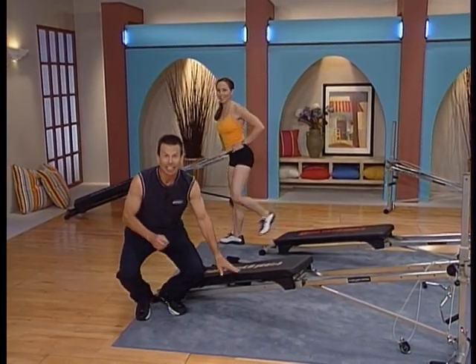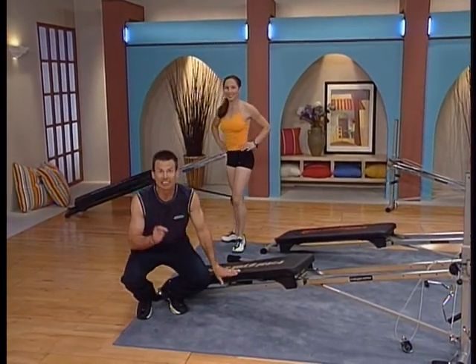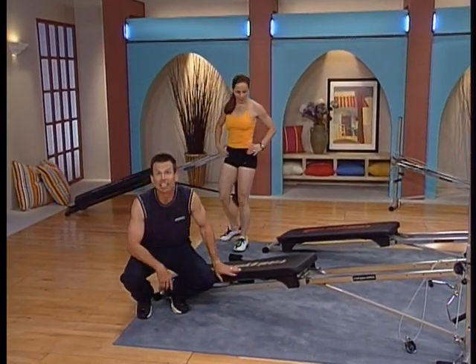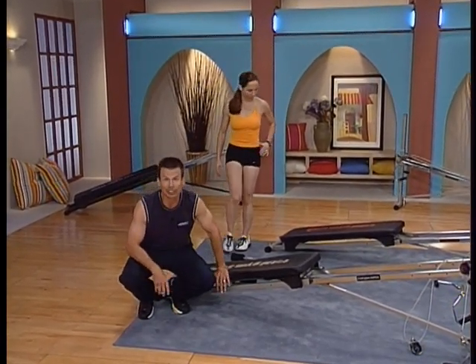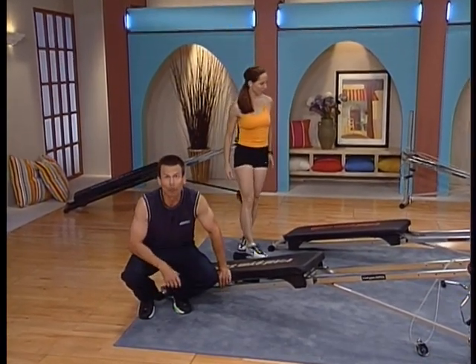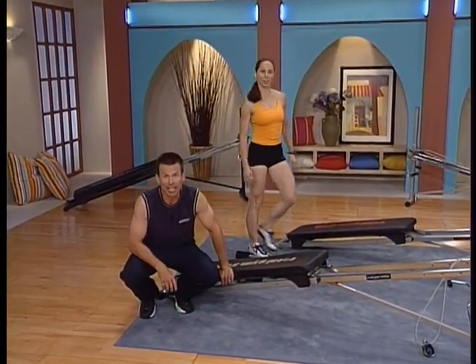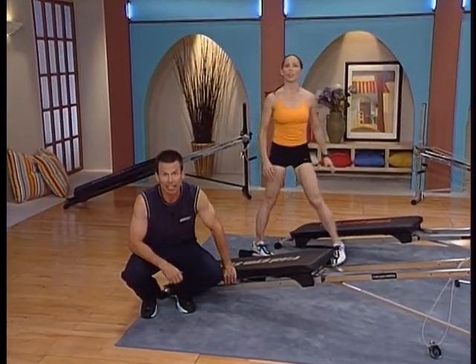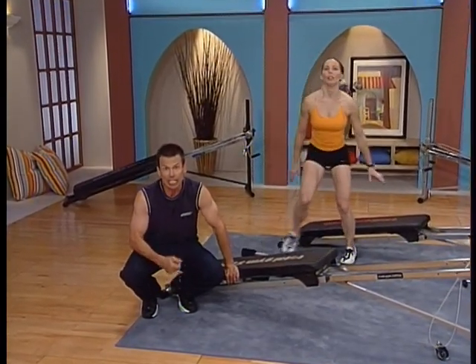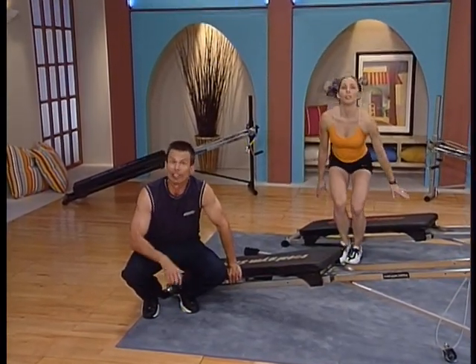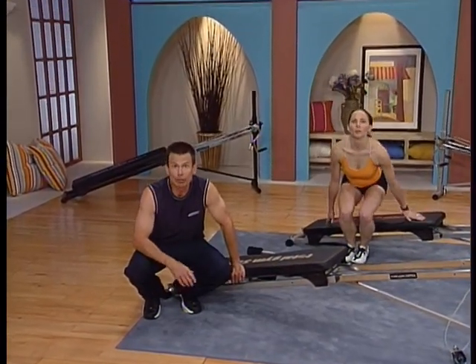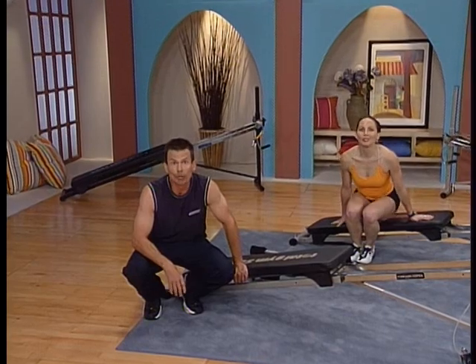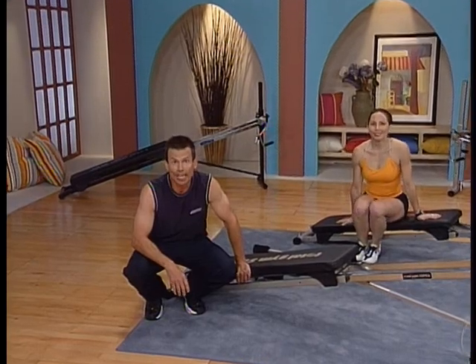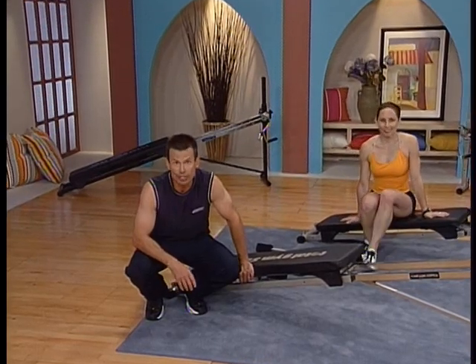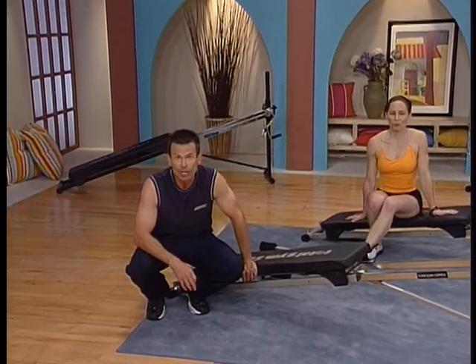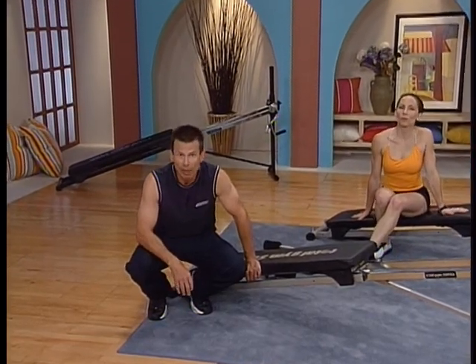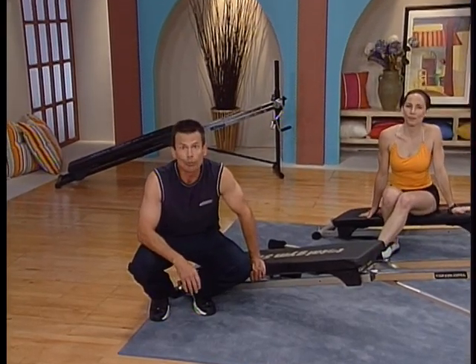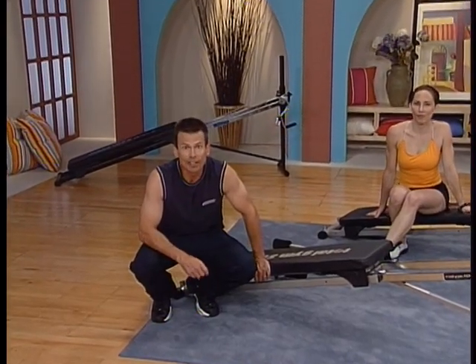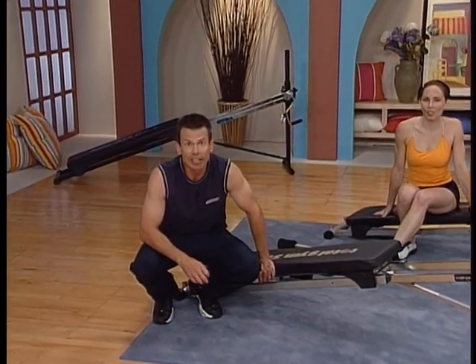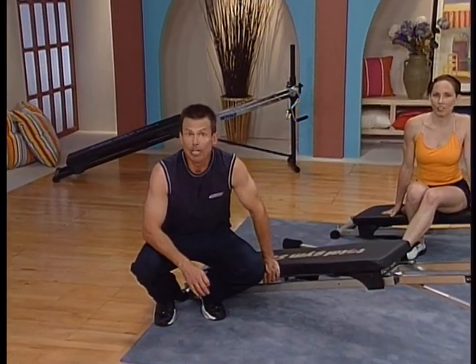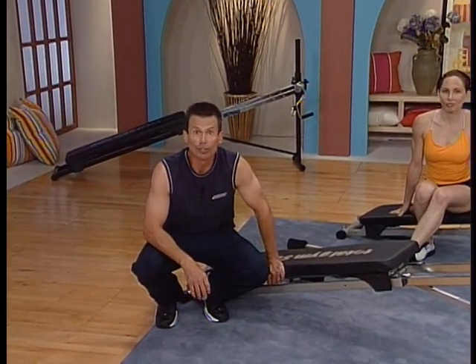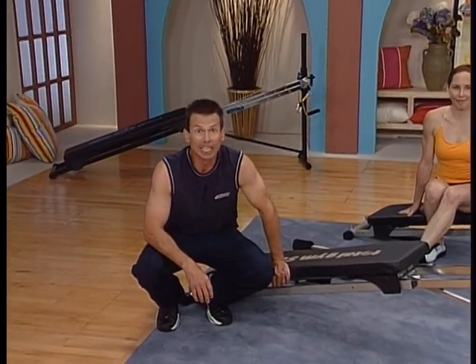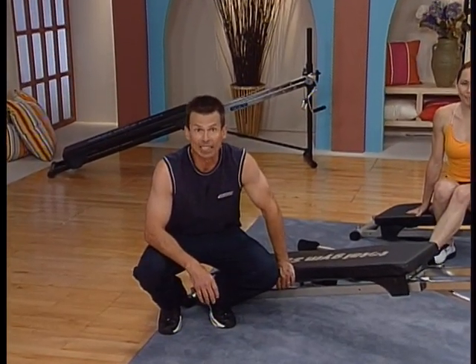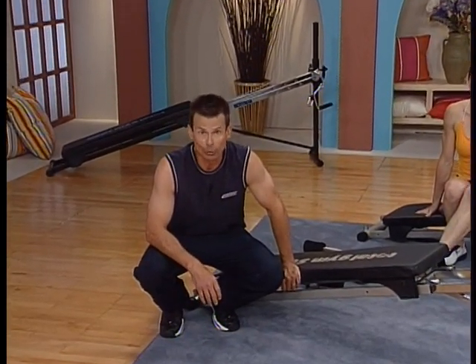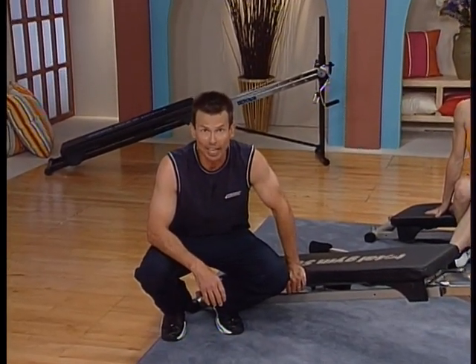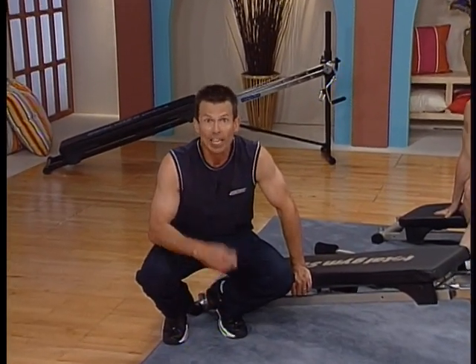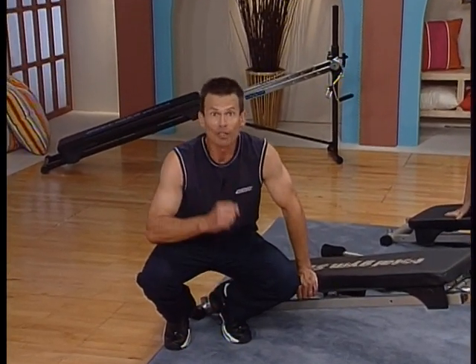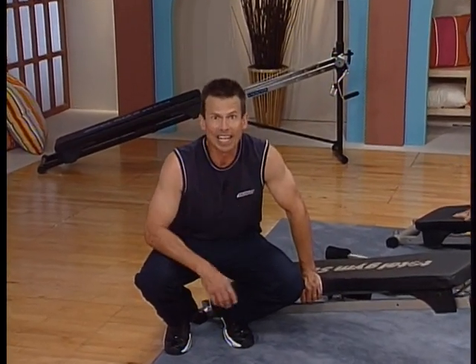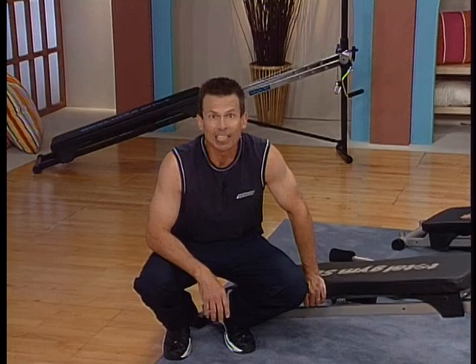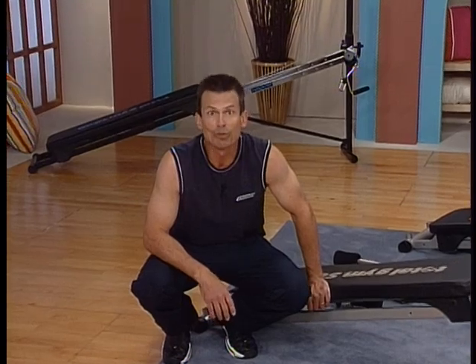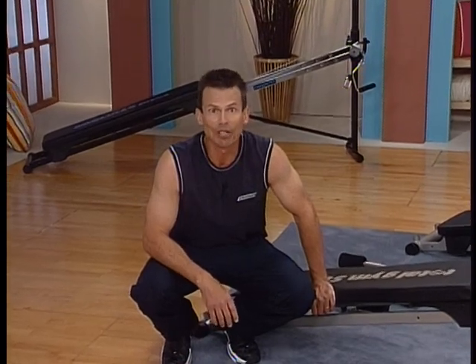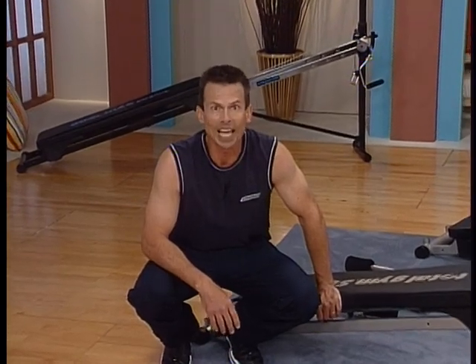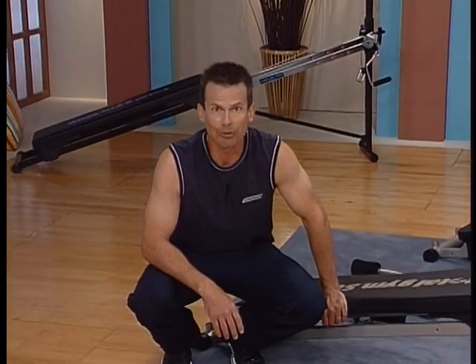That's the end of our second workout. If you'd like to repeat workout two, pause your player now and return to the beginning of this workout. Otherwise, let's move on to workout three.